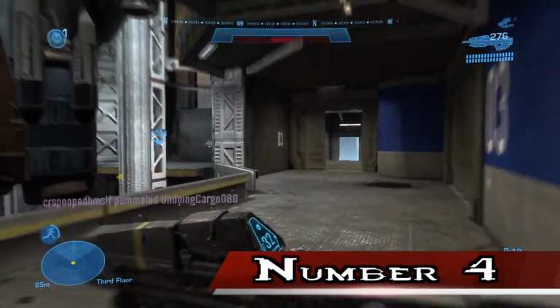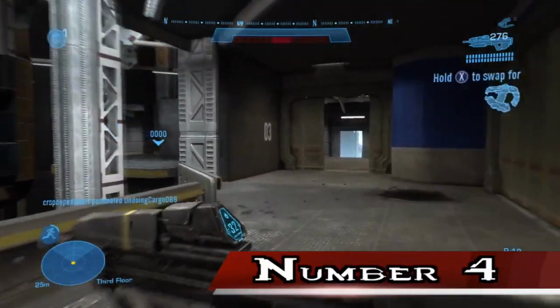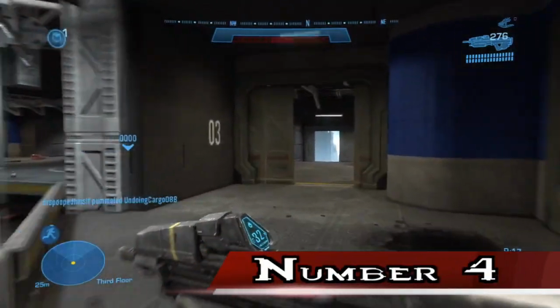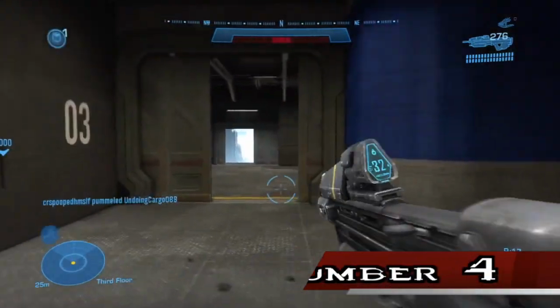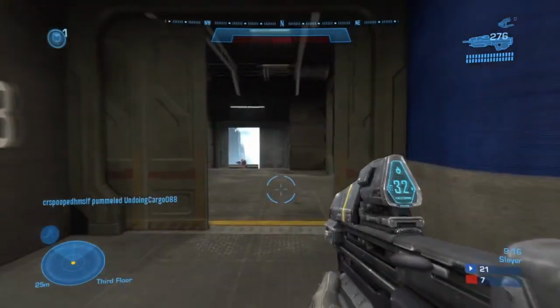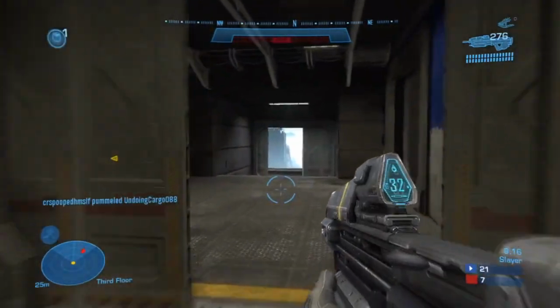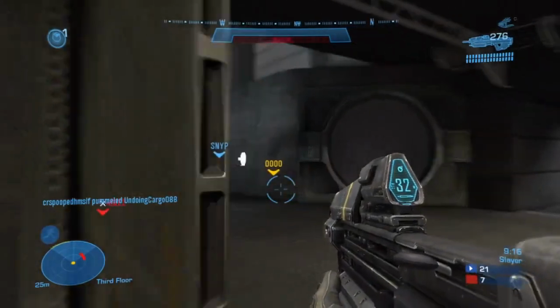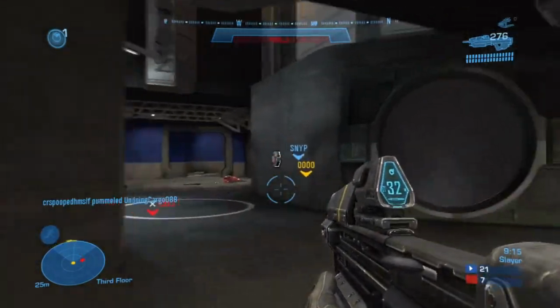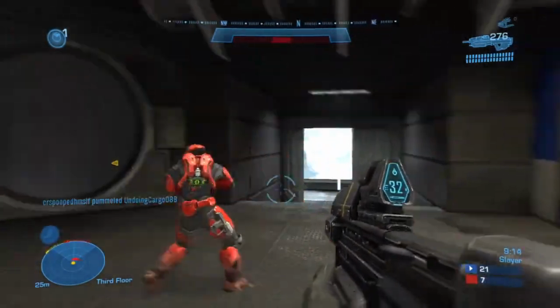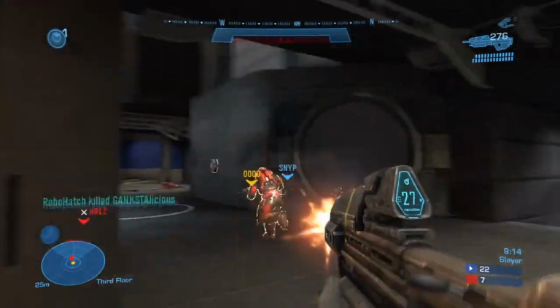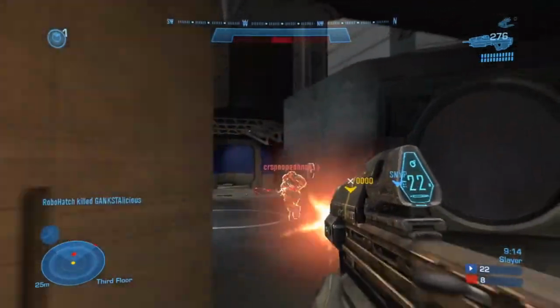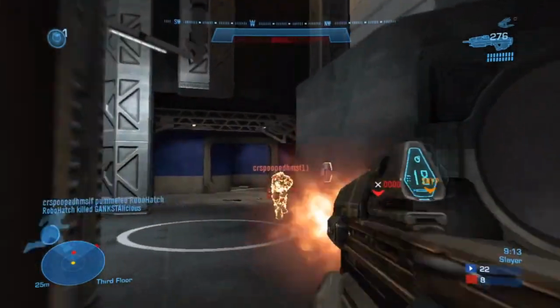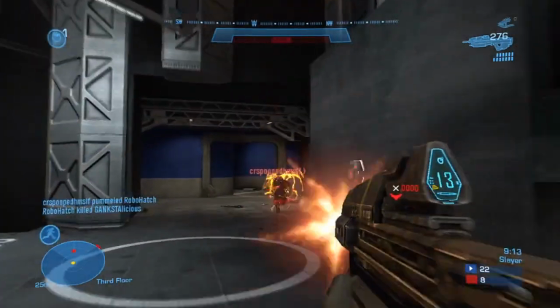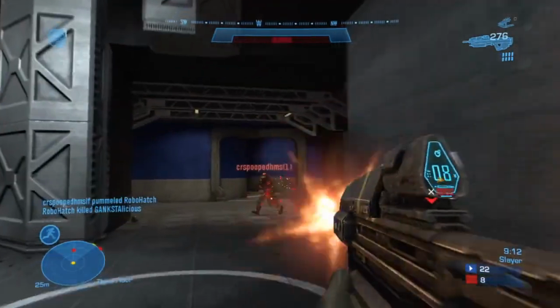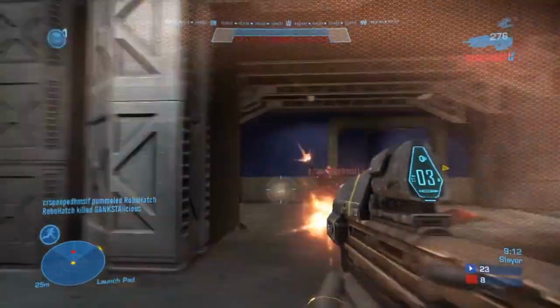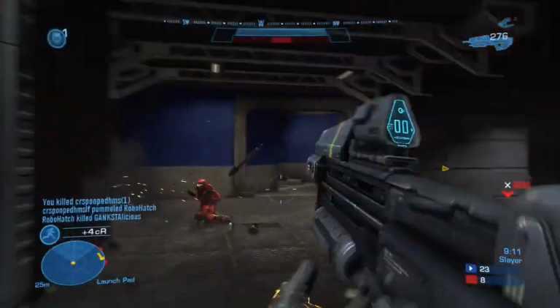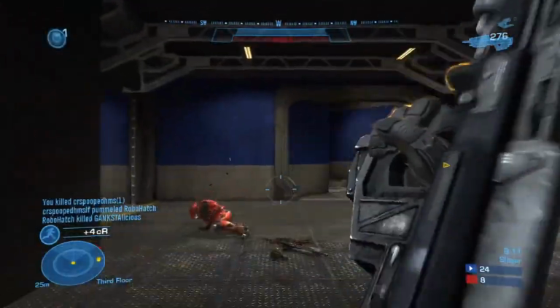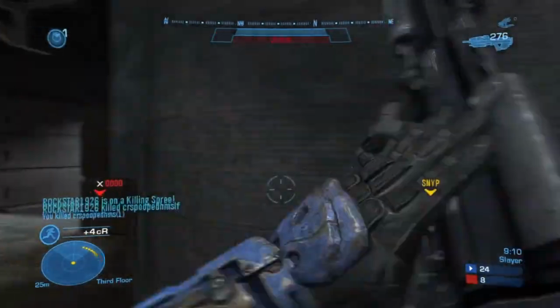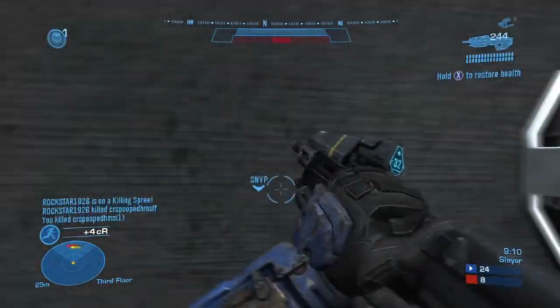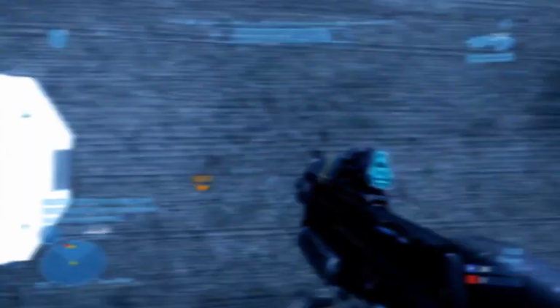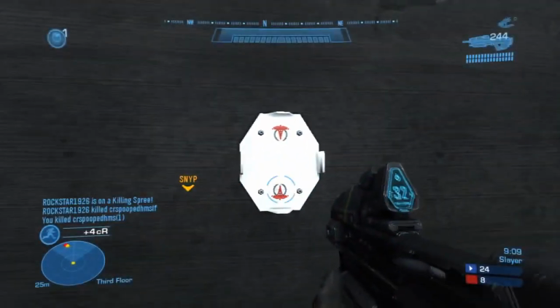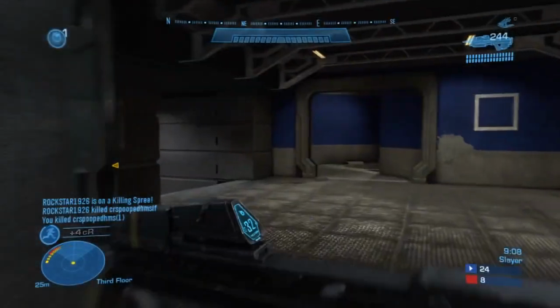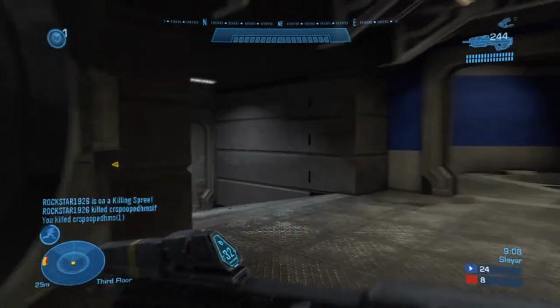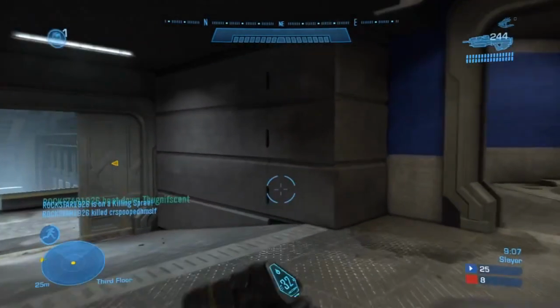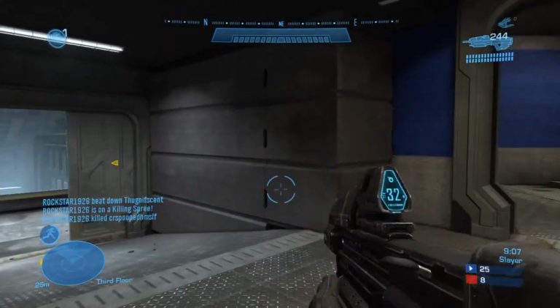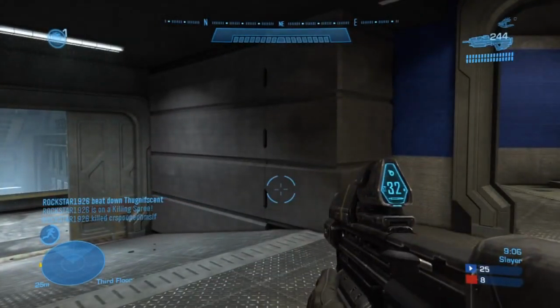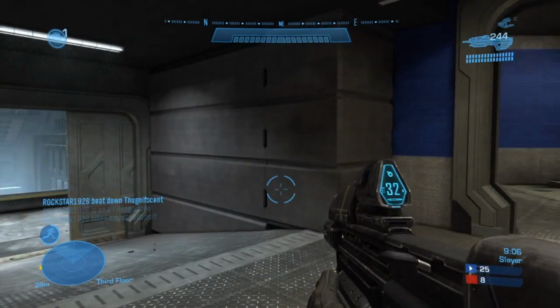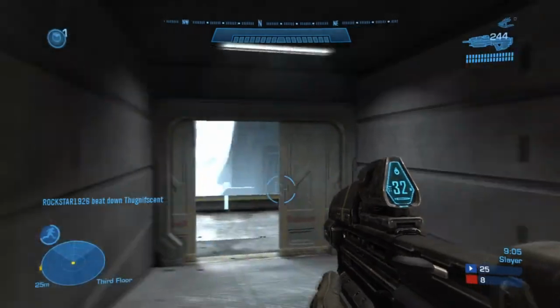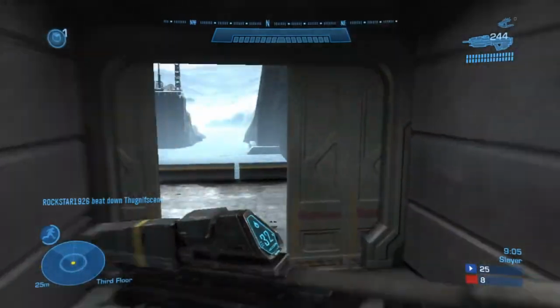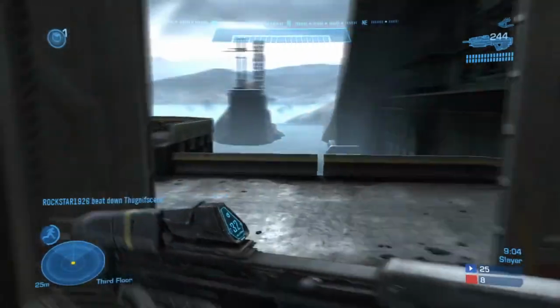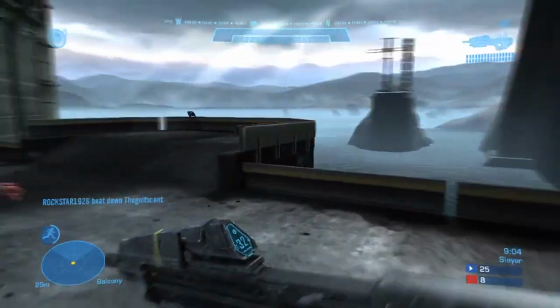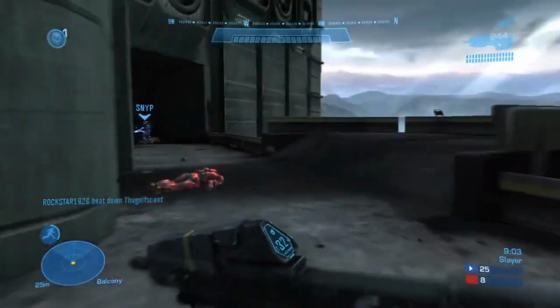Number 4. Speaking of Halo Reach's Assault Rifle, the MA-37 is by far the weakest in-game Assault Rifle. The MA-5B kills a Spartan in 15 rounds, the MA-5C kills a Spartan with 16 rounds, but the MA-37 kills with 19 rounds.